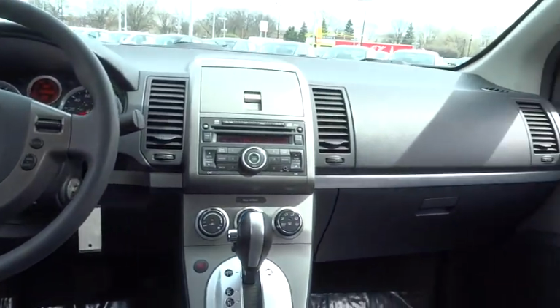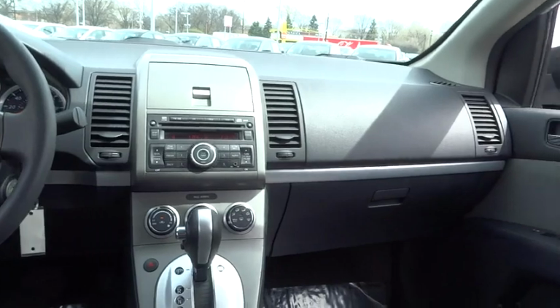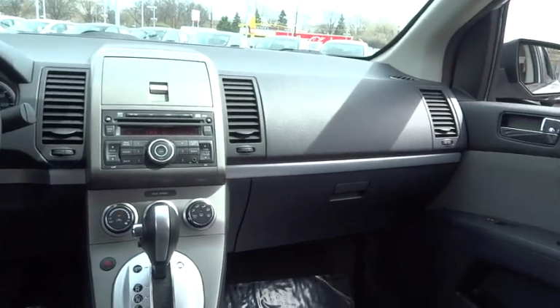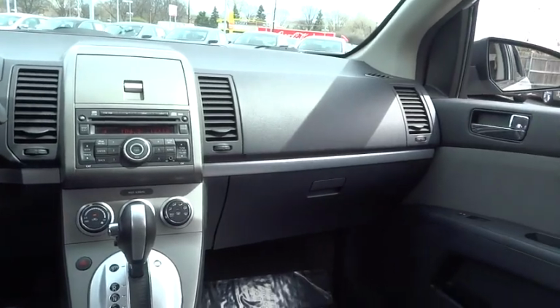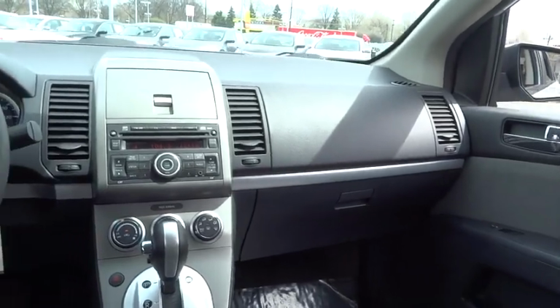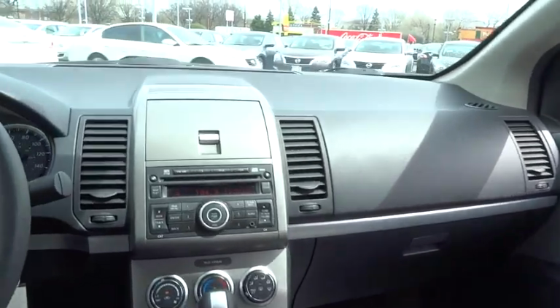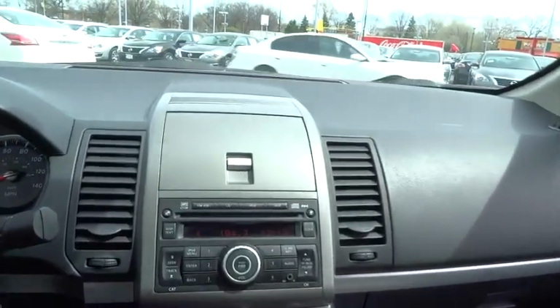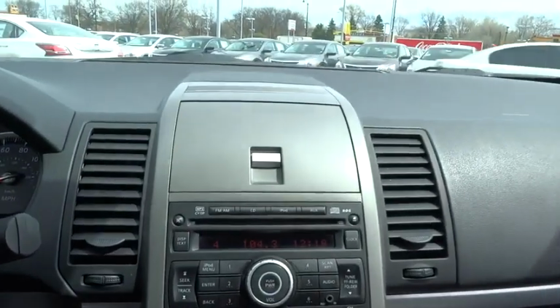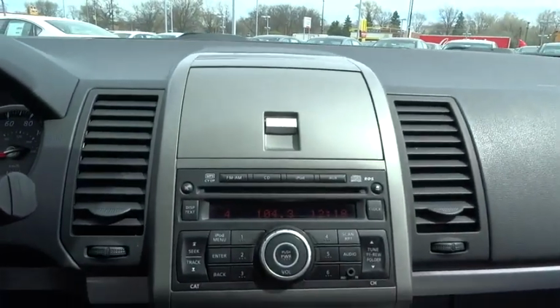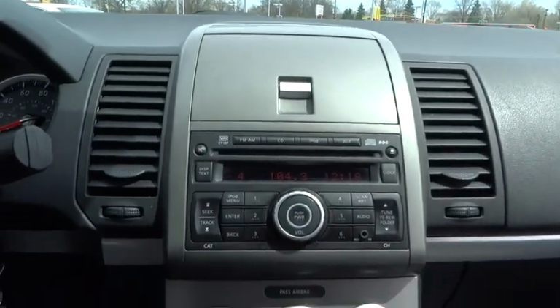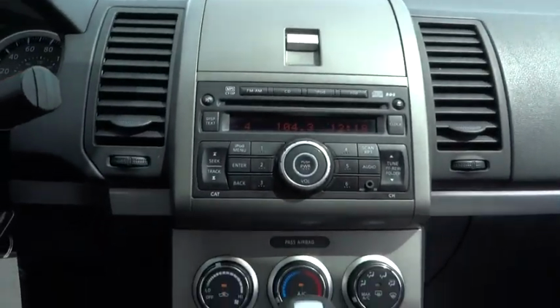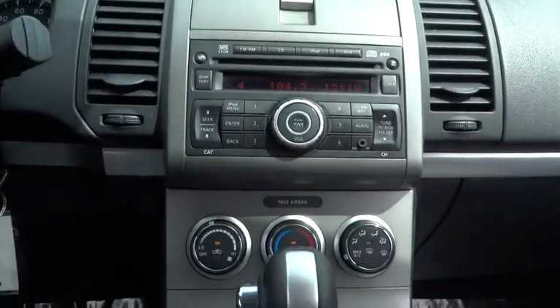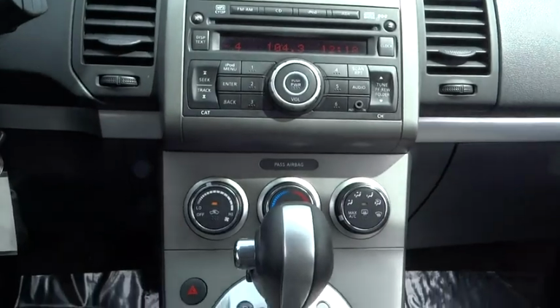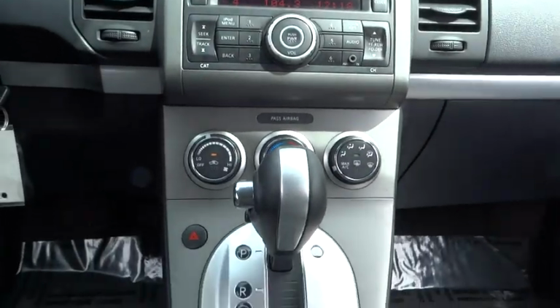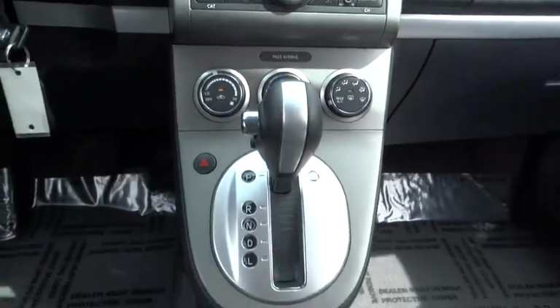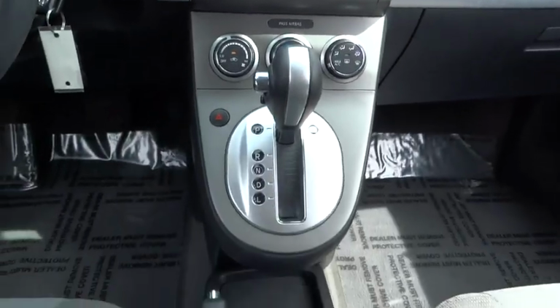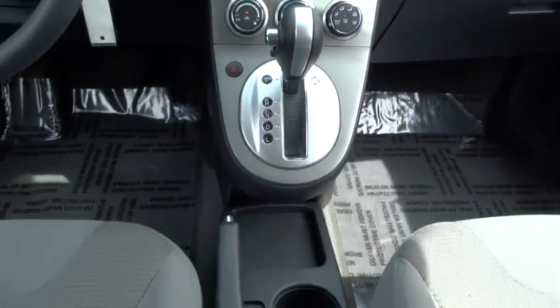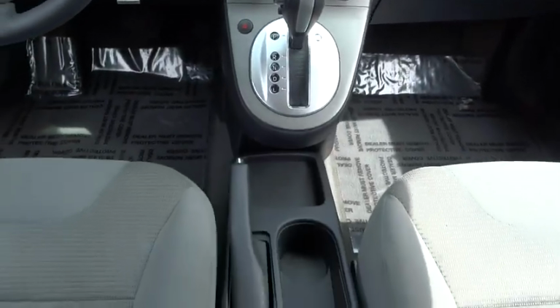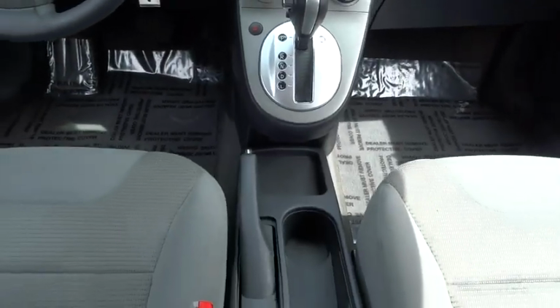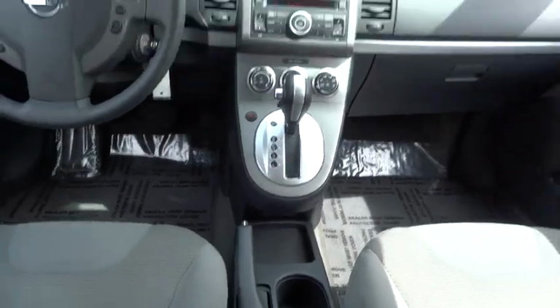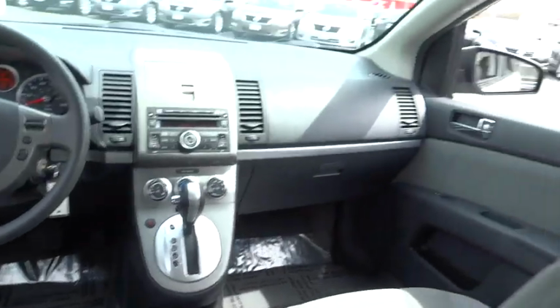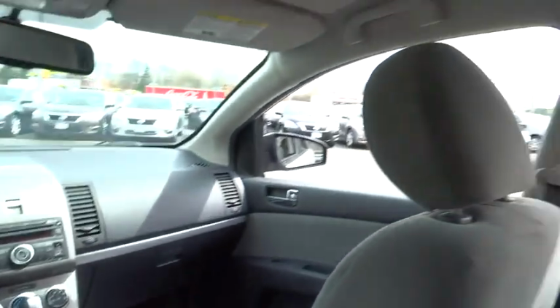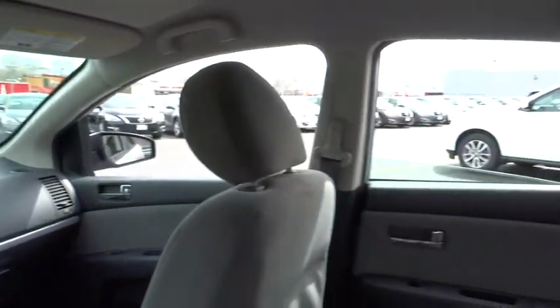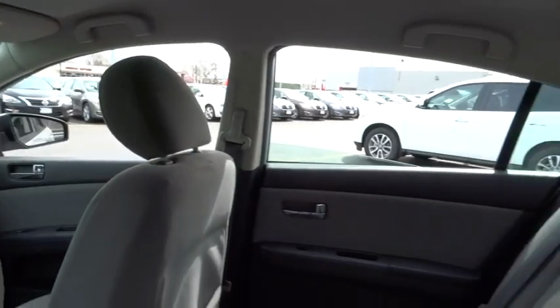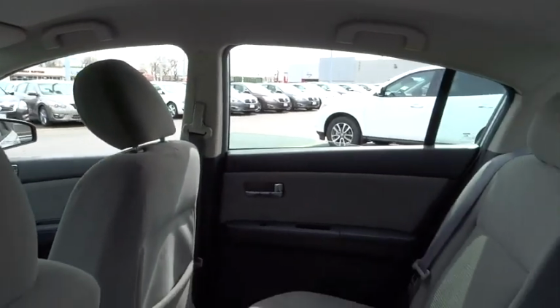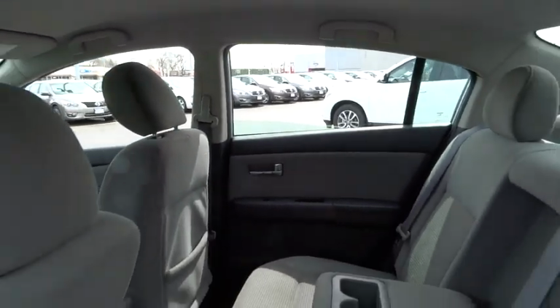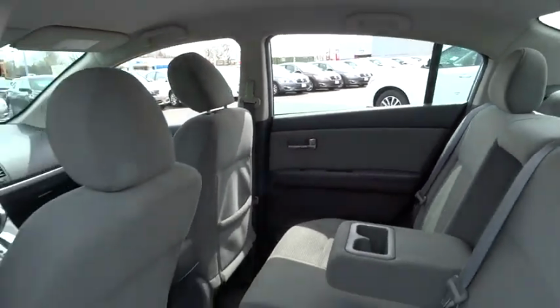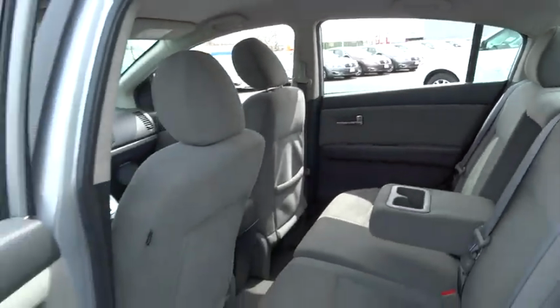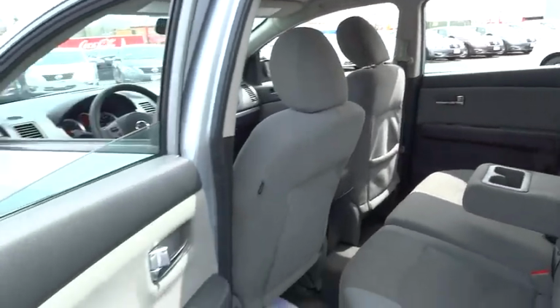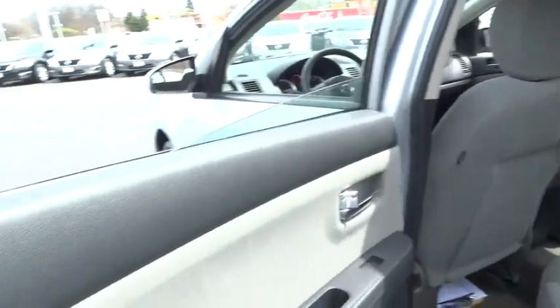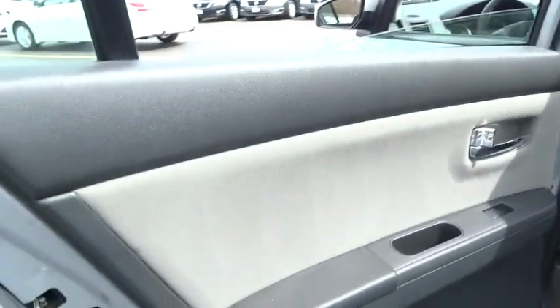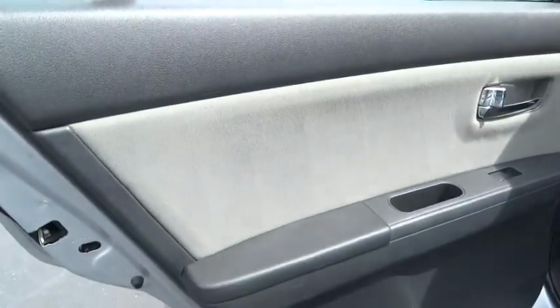Driver airbag, cruise control, keyless entry, aluminum wheels, FWD, rear defrost, AM FM stereo radio, bucket seats, trip computer, fog lamp, child safety locks, MP3 player, and CD player.